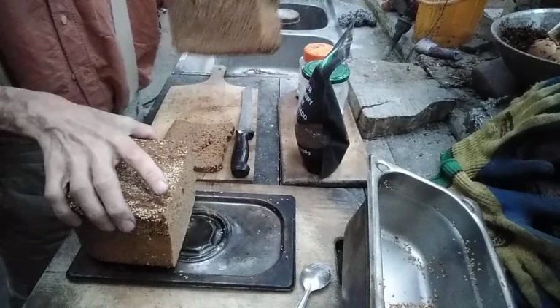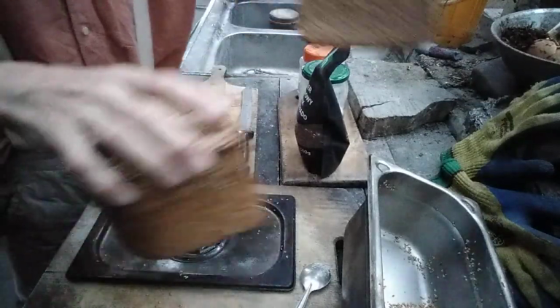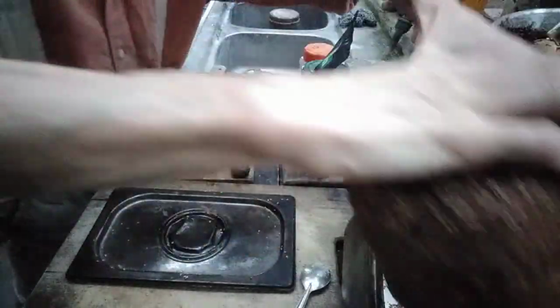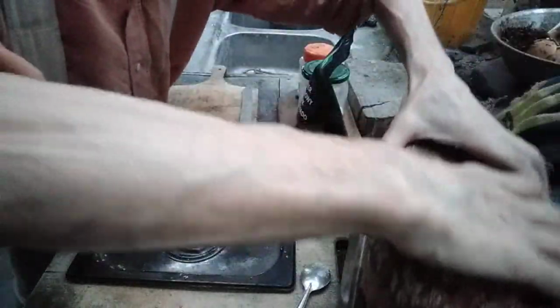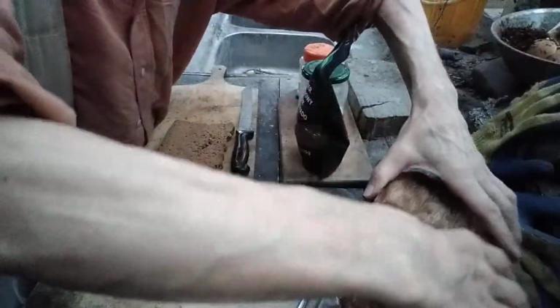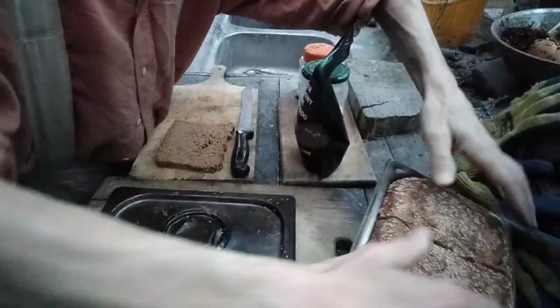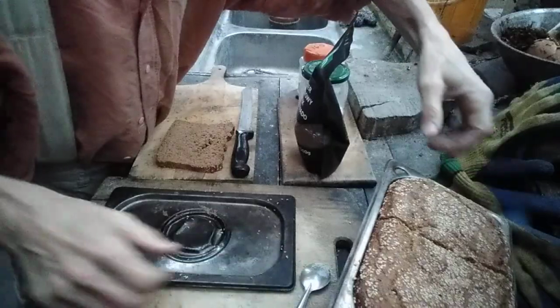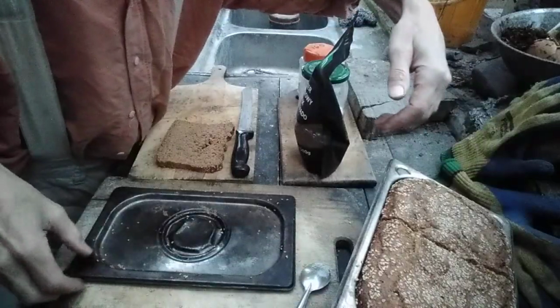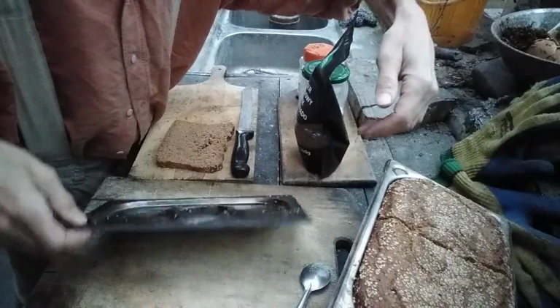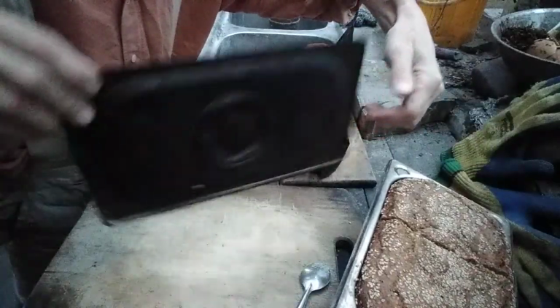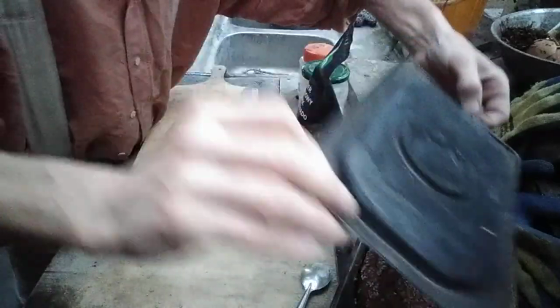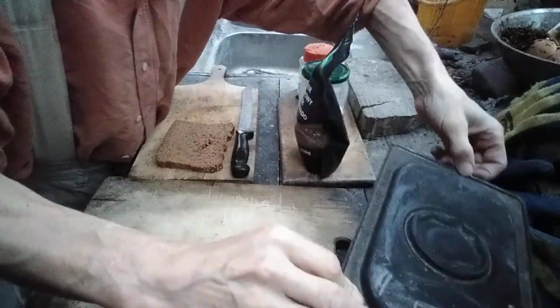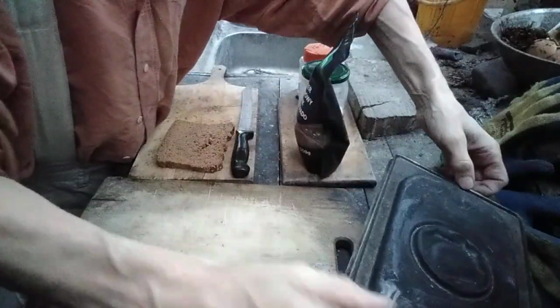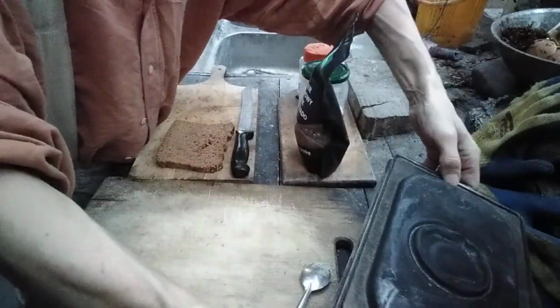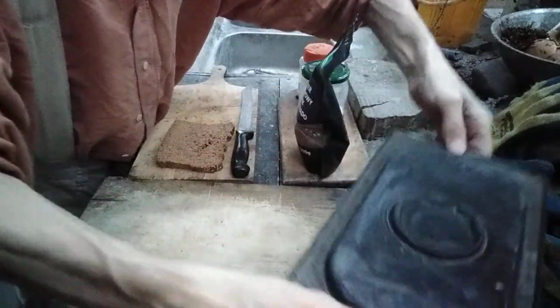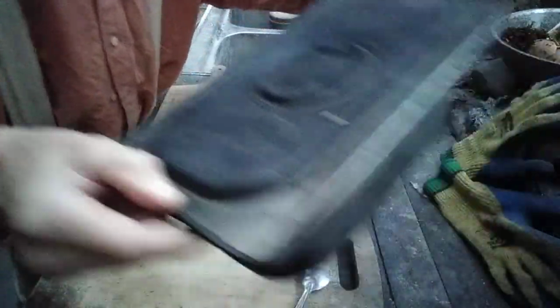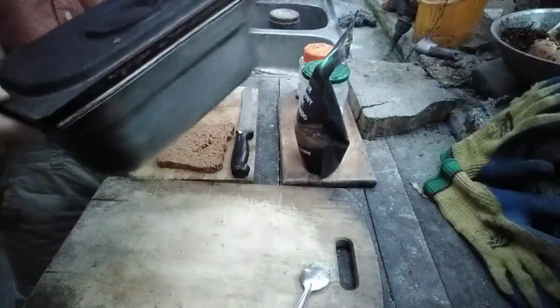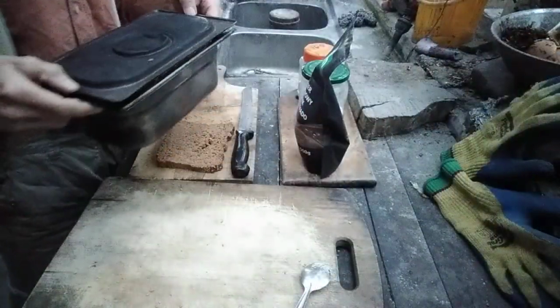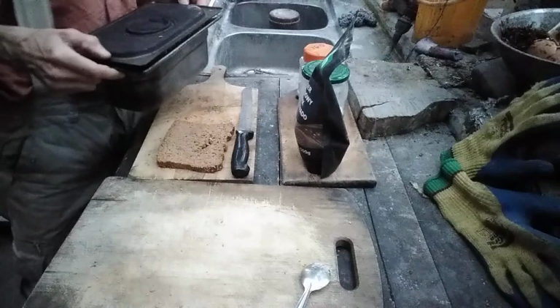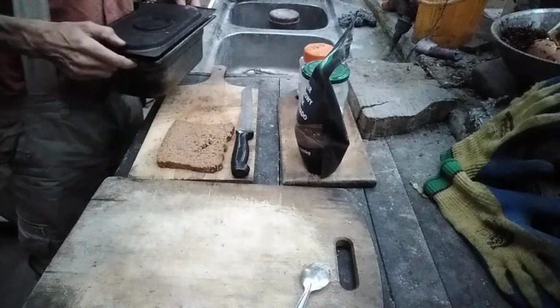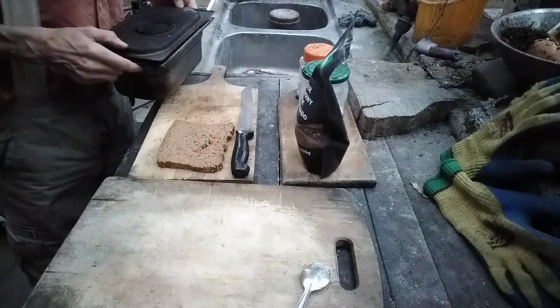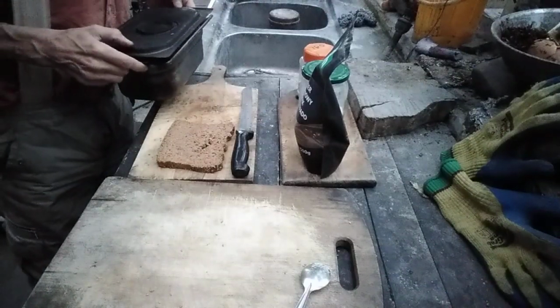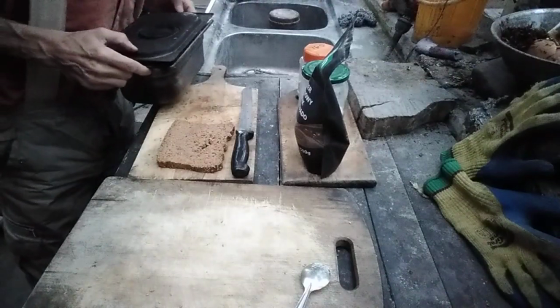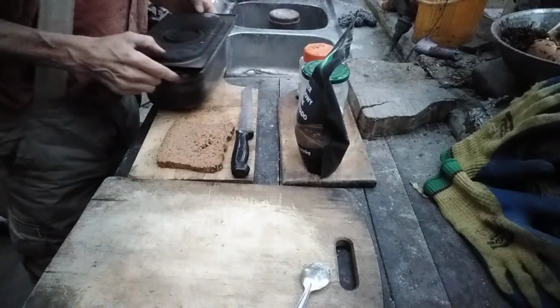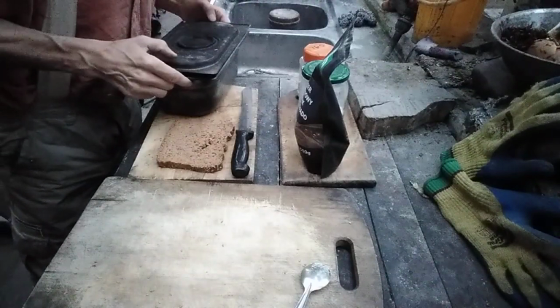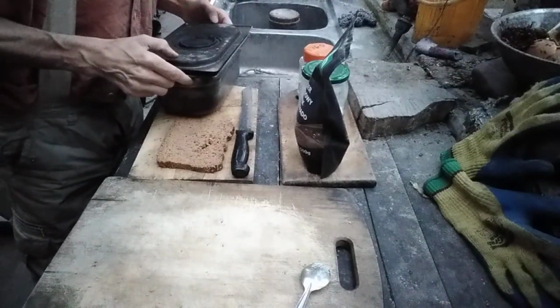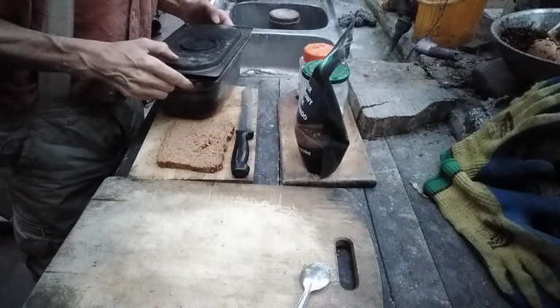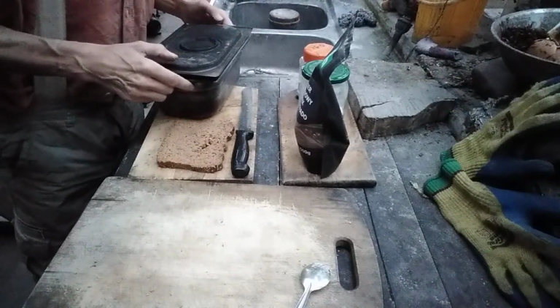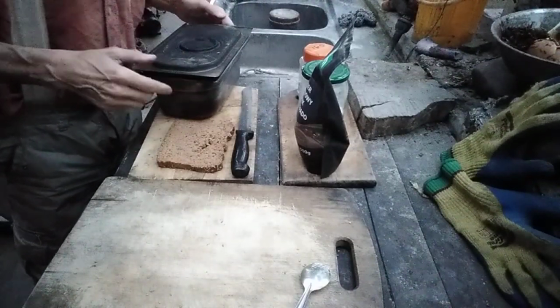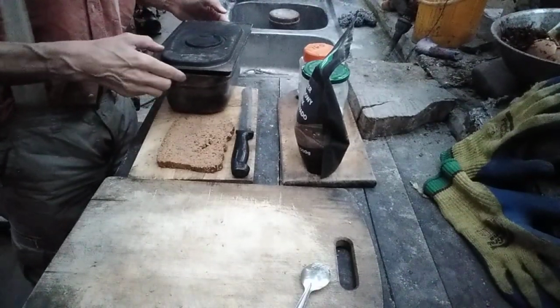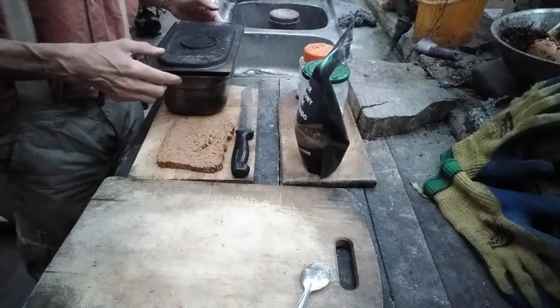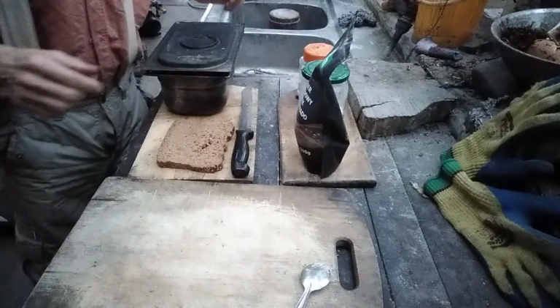Now I wait for the bread to cool down, and later I'll pack it in paper bags and plastic bags and put it into the freezer.